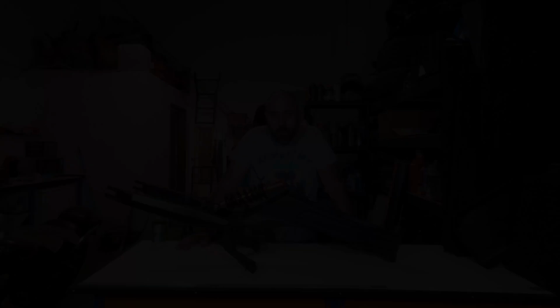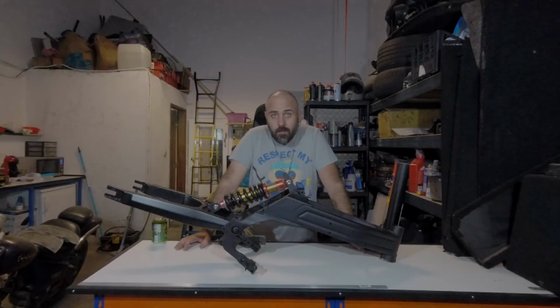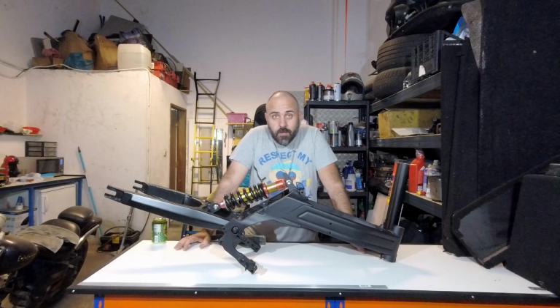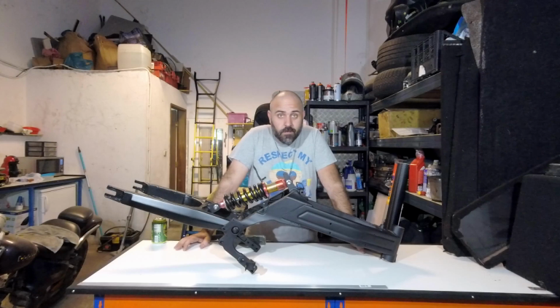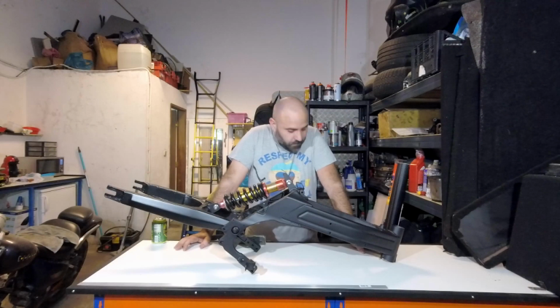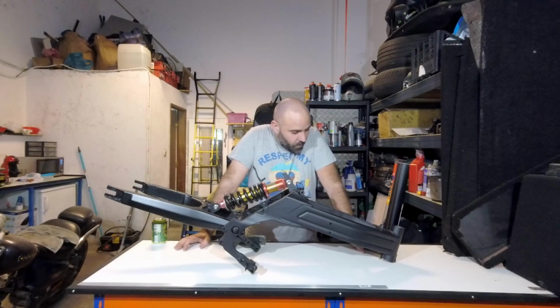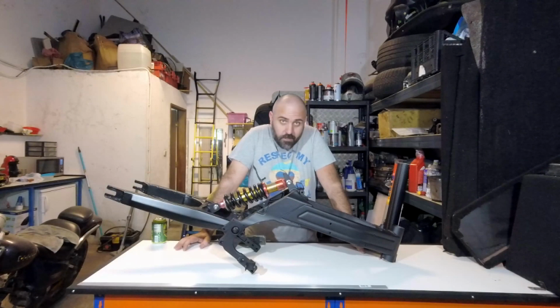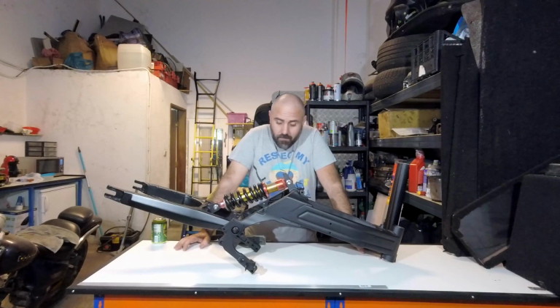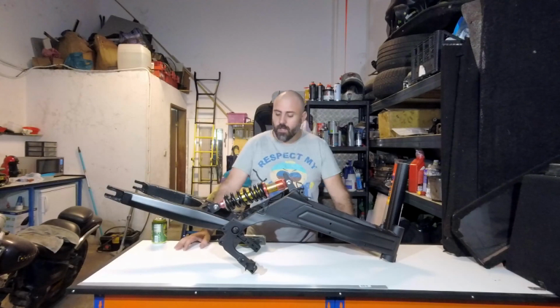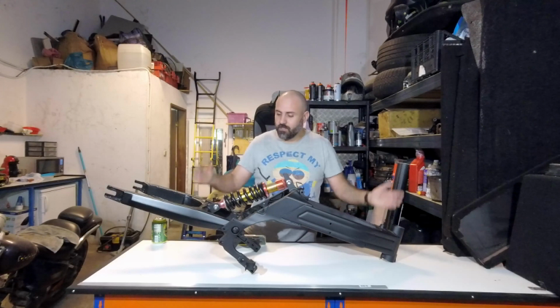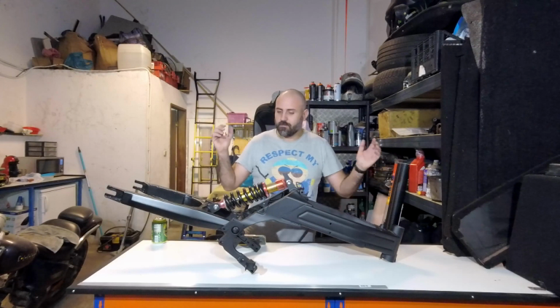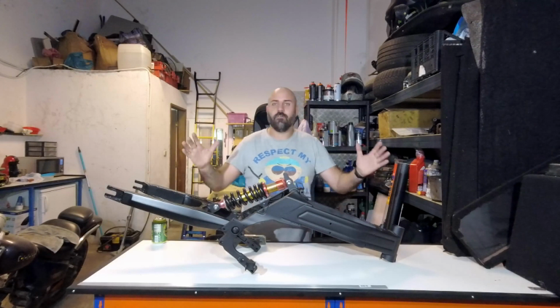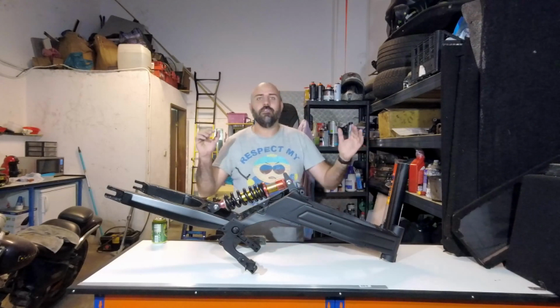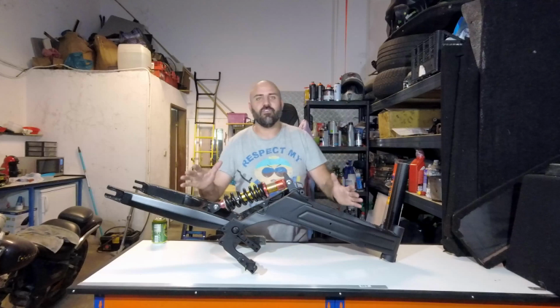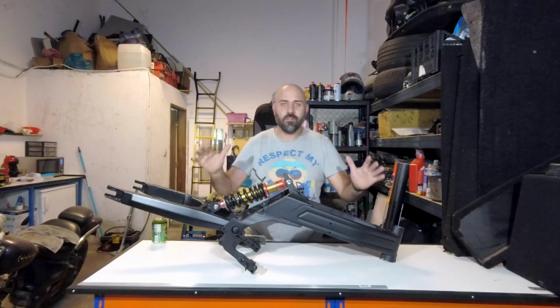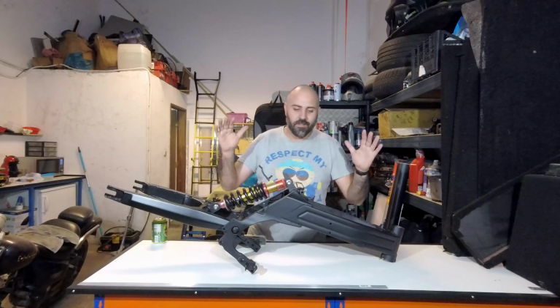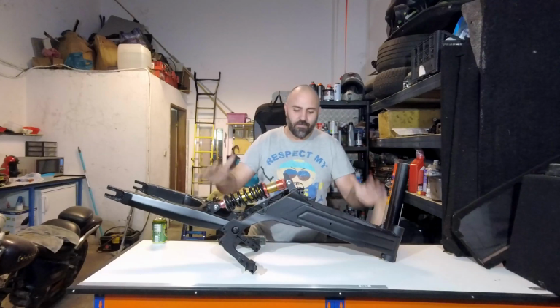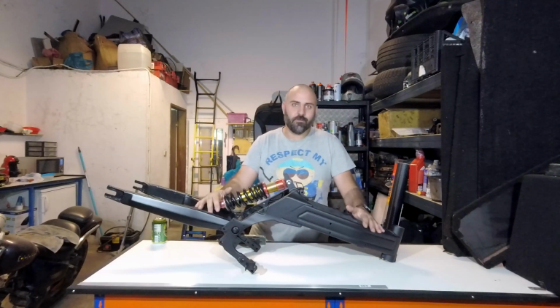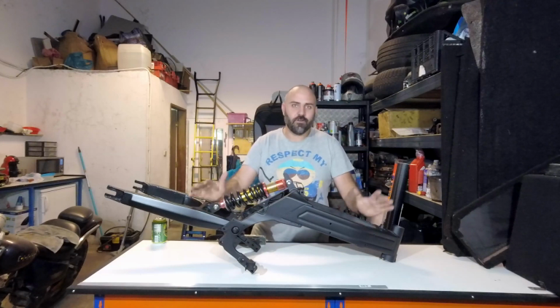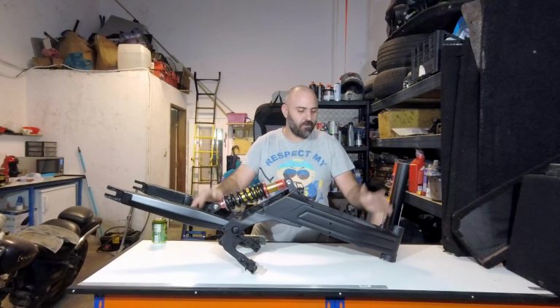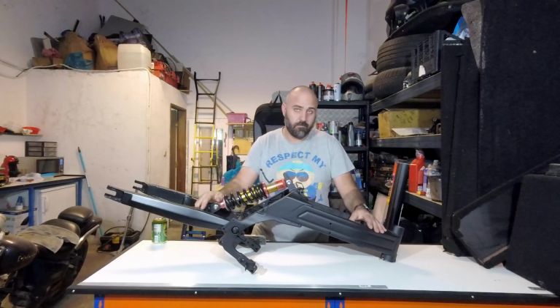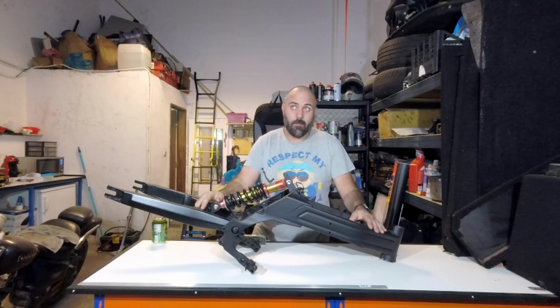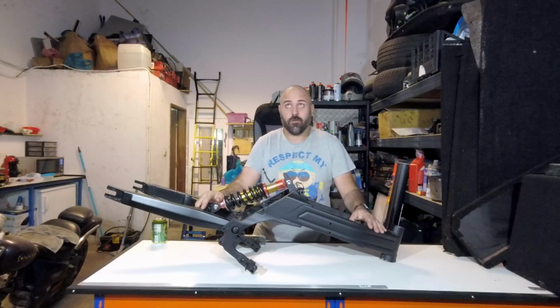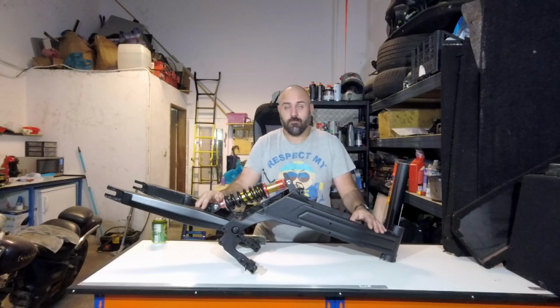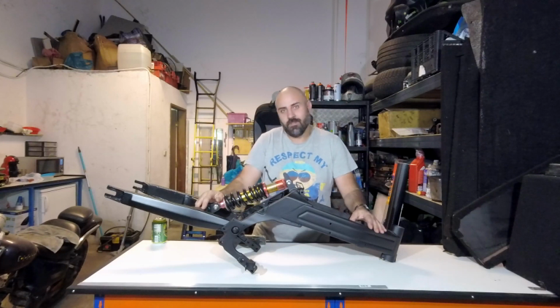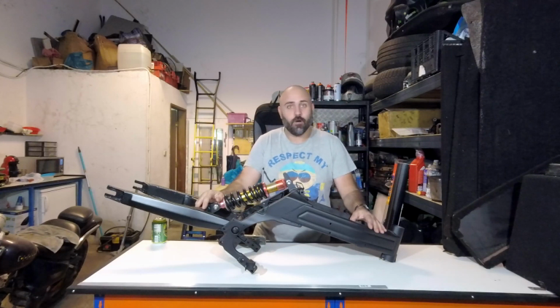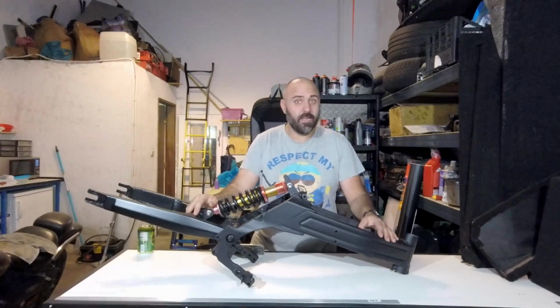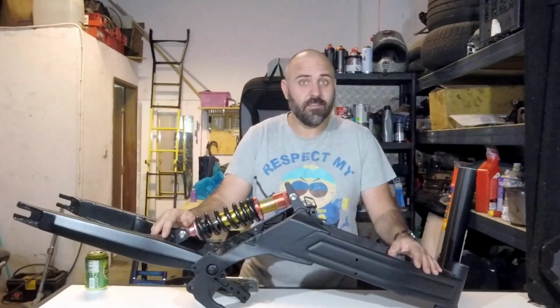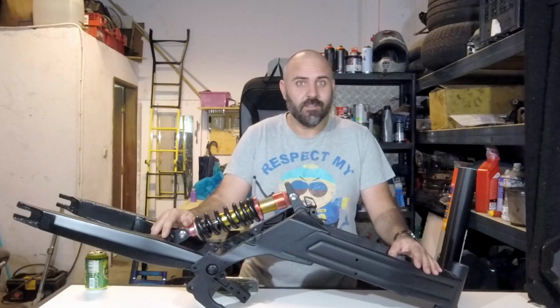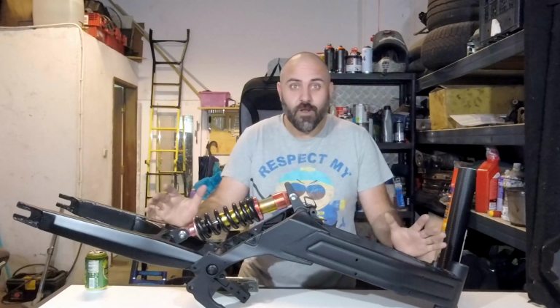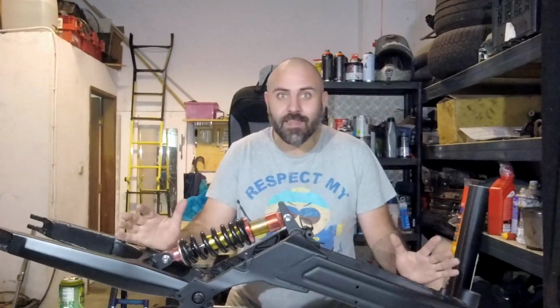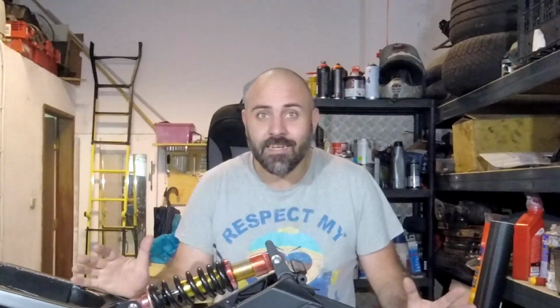Hello boys and girls! How are you doing? Welcome to this very special video, this very special episode. You know what day it is? Do you know what day it is?